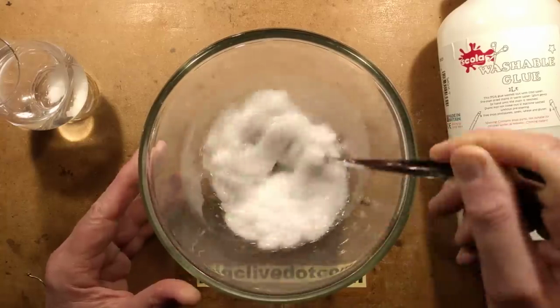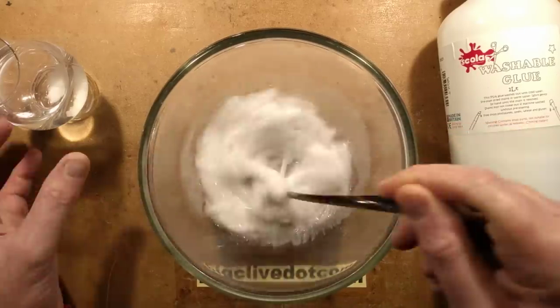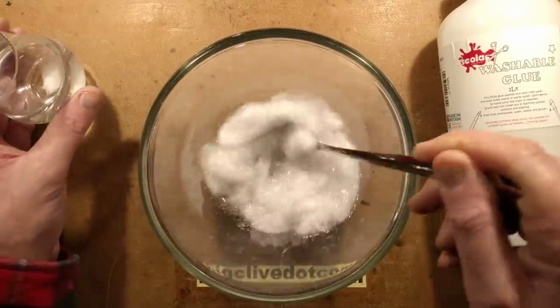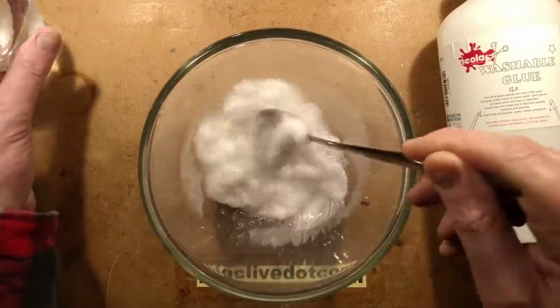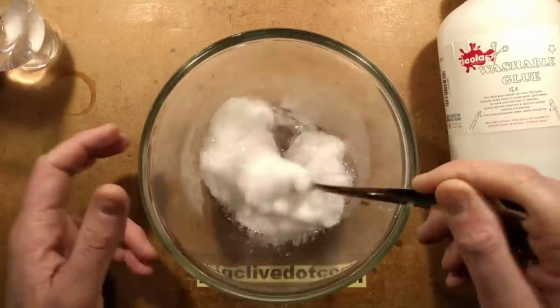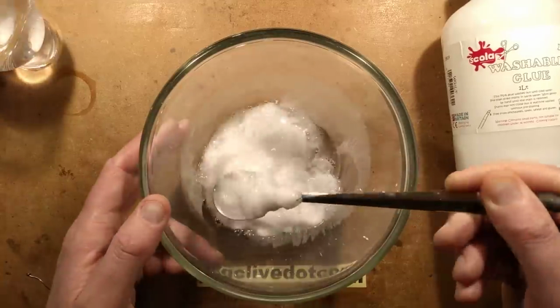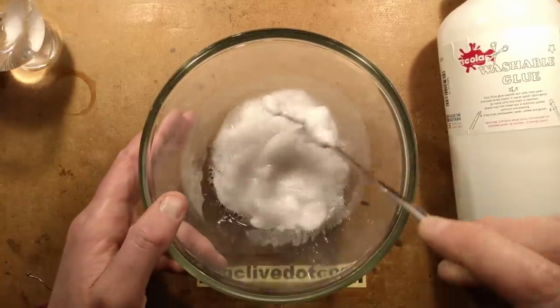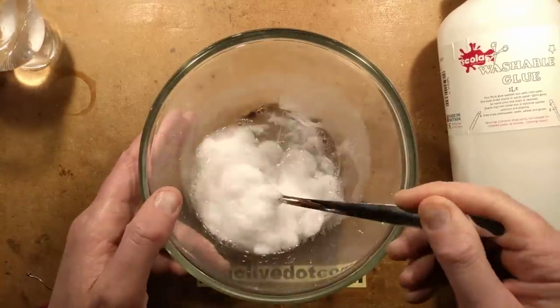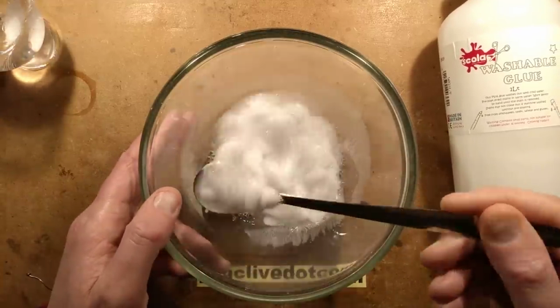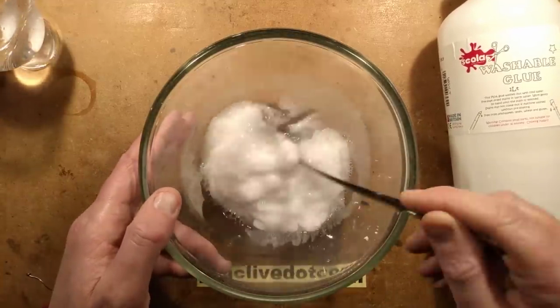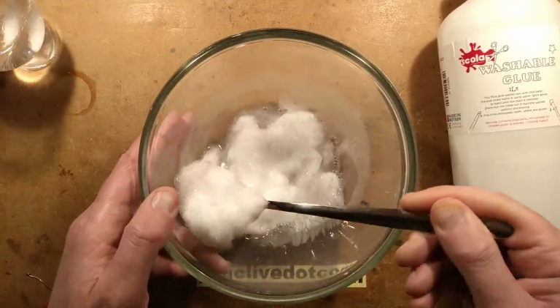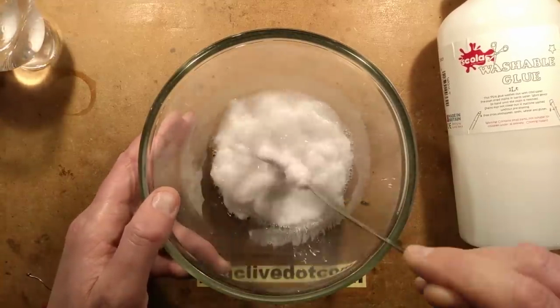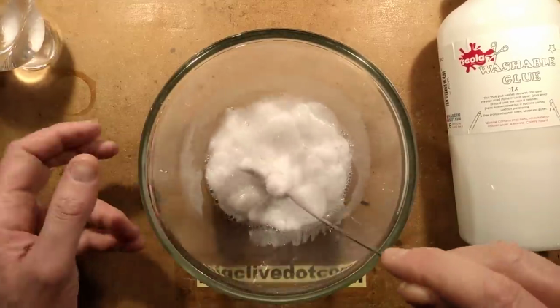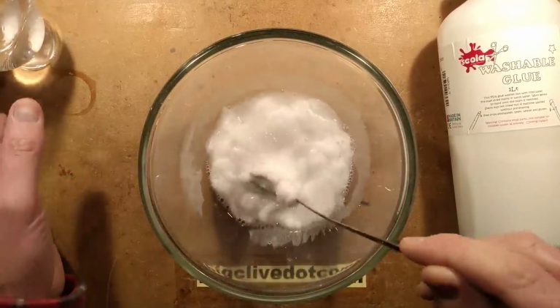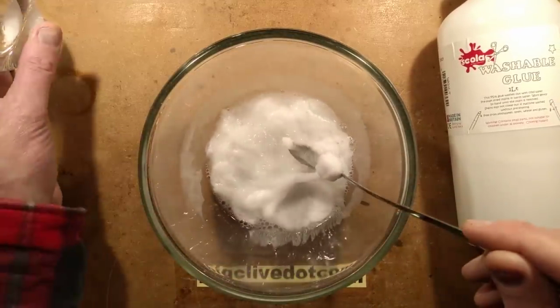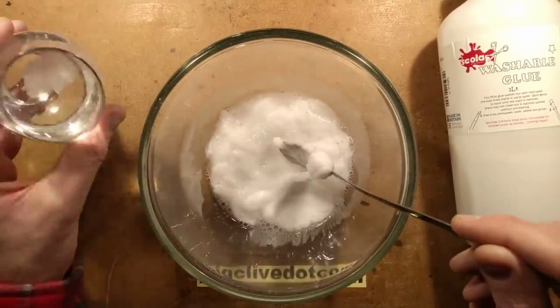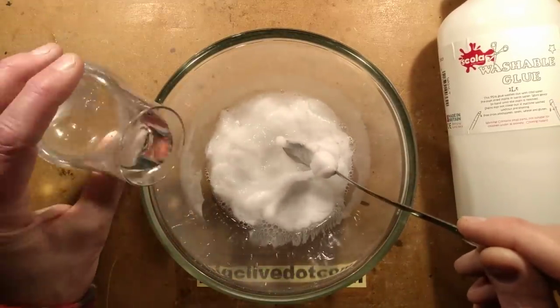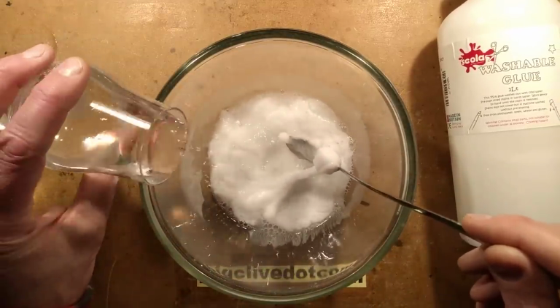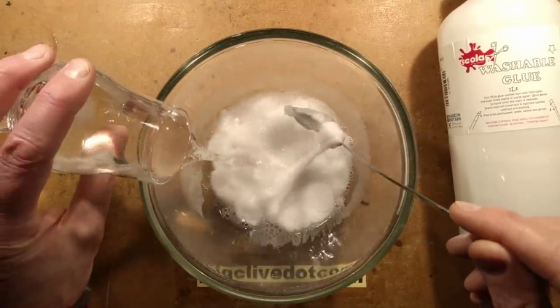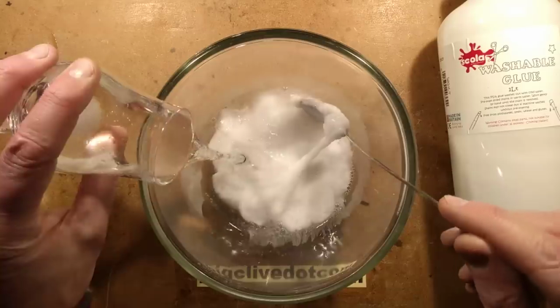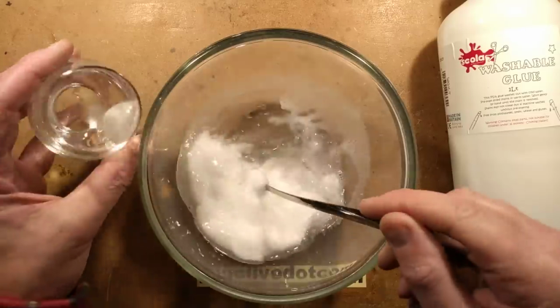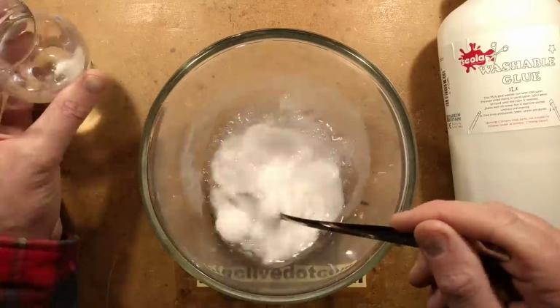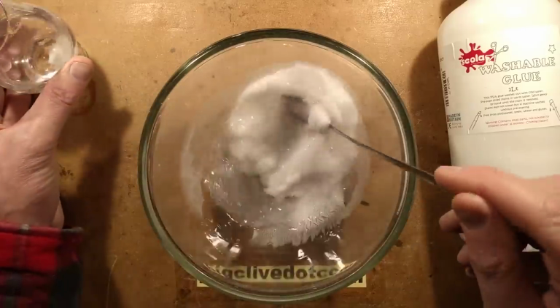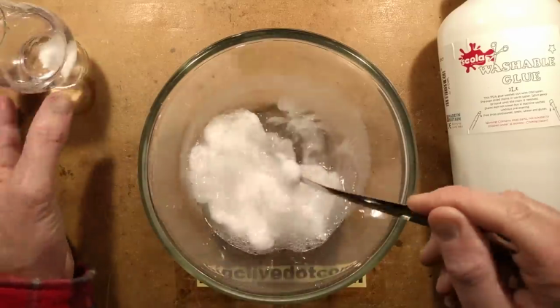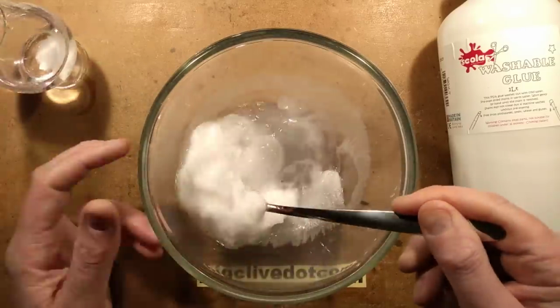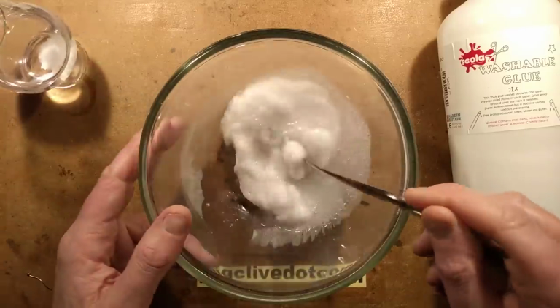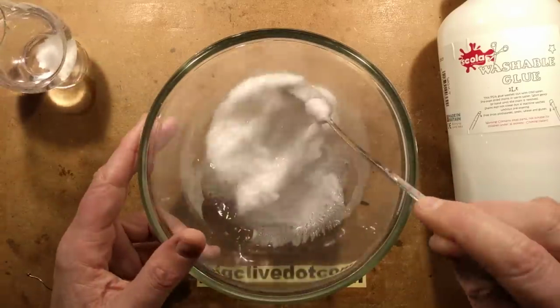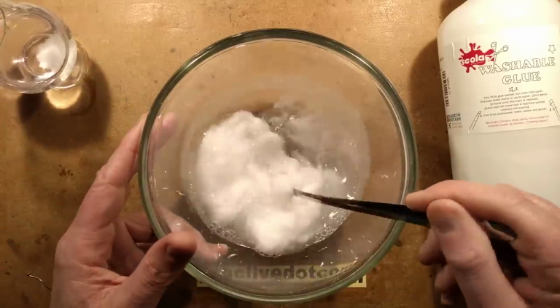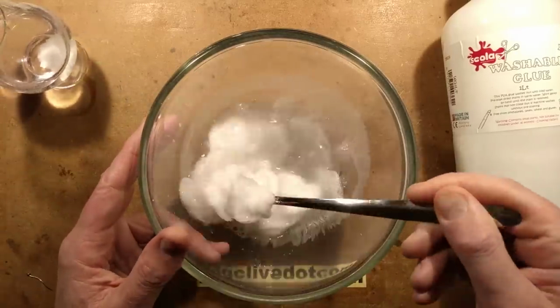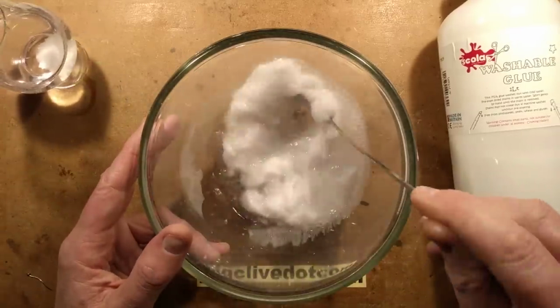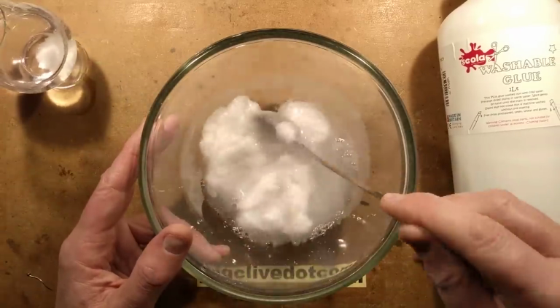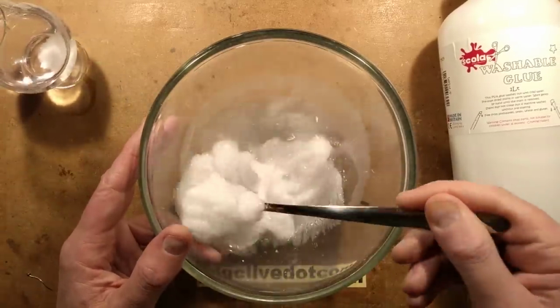I'll just keep stirring that for a moment just to make sure it's all doing its stuff, and then I'll leave it. Maybe I'll just add some more borax just for good measure — I don't think it can do any harm. So it's absolutely swimming in that.